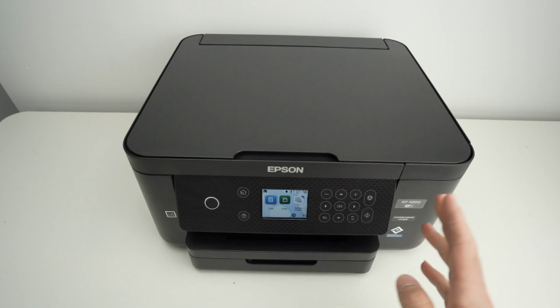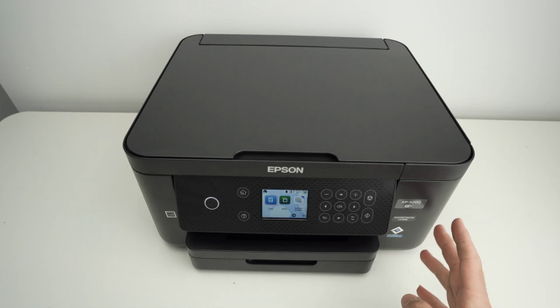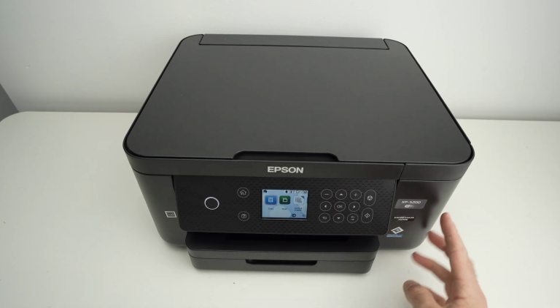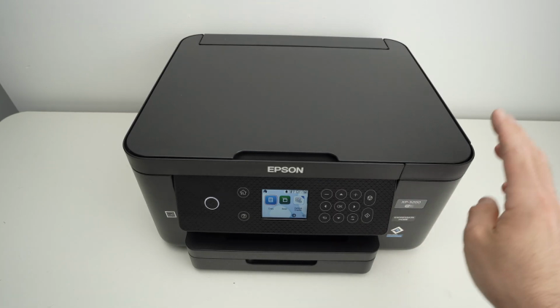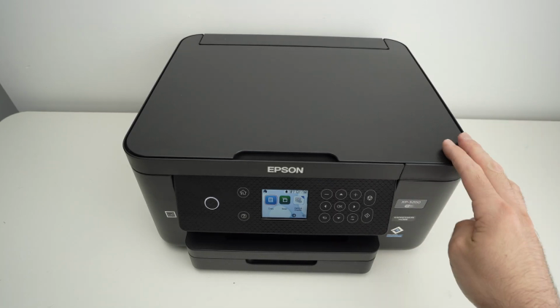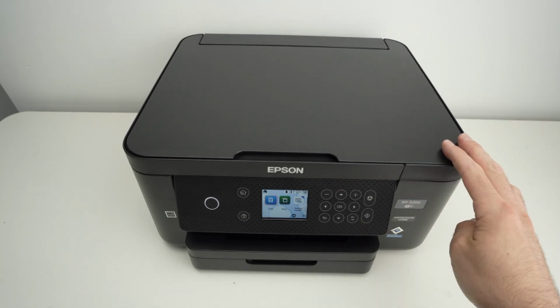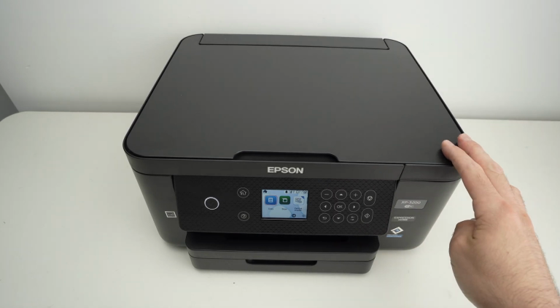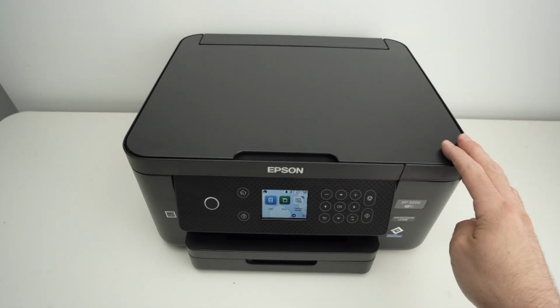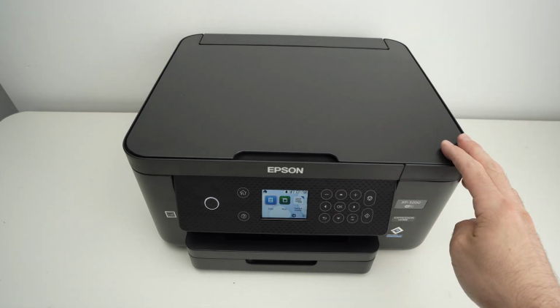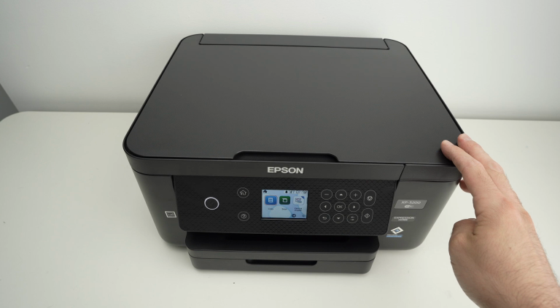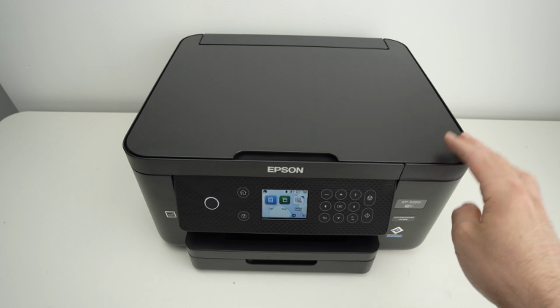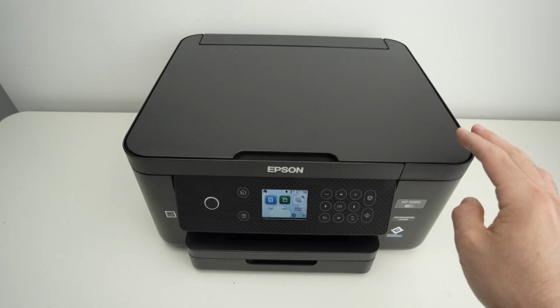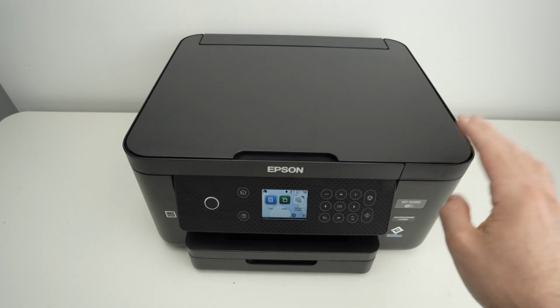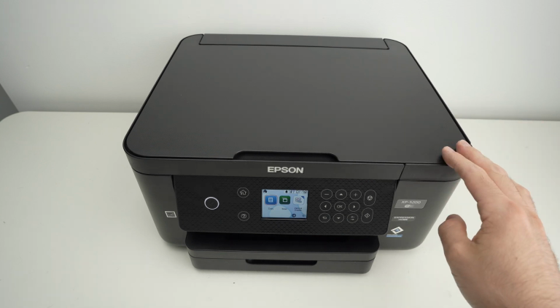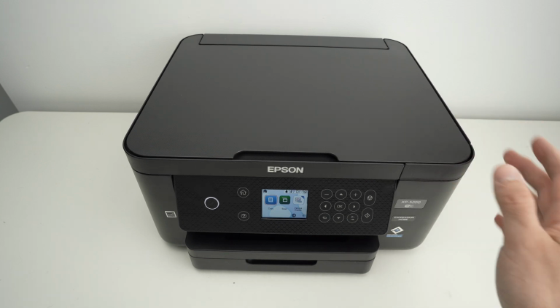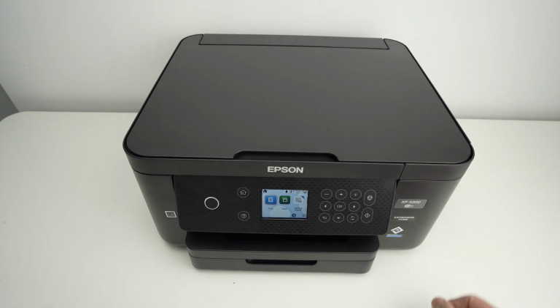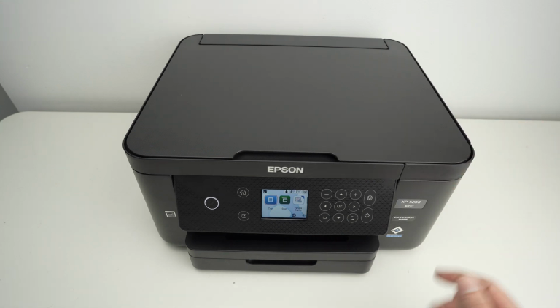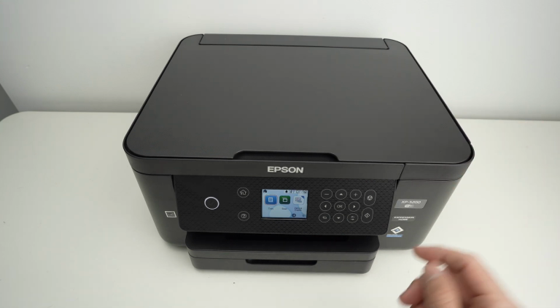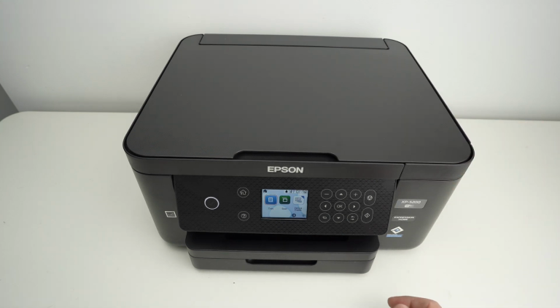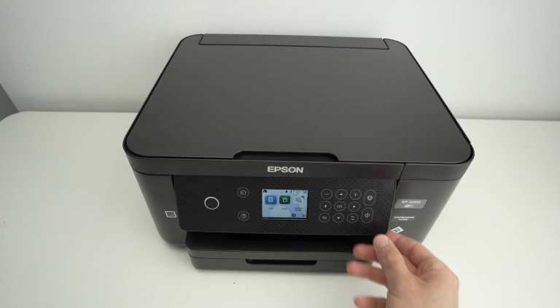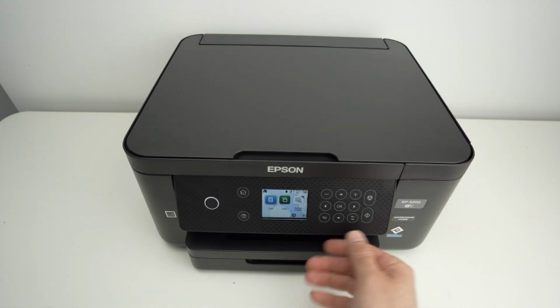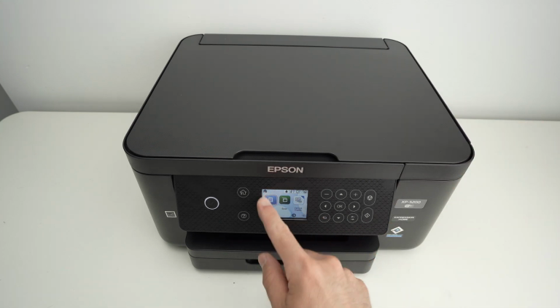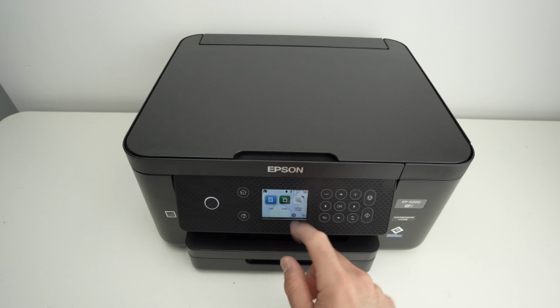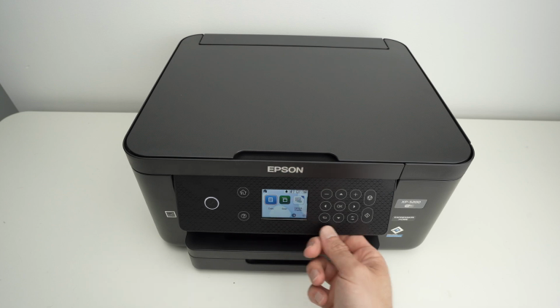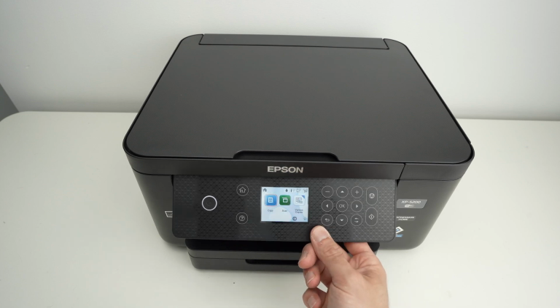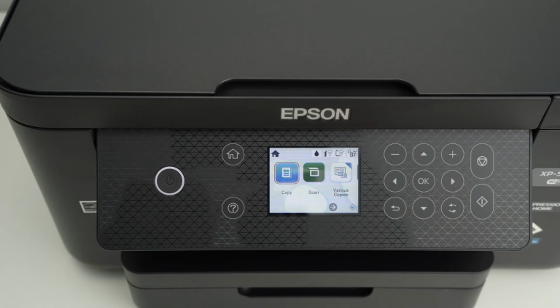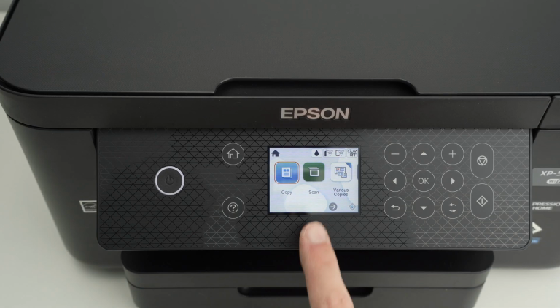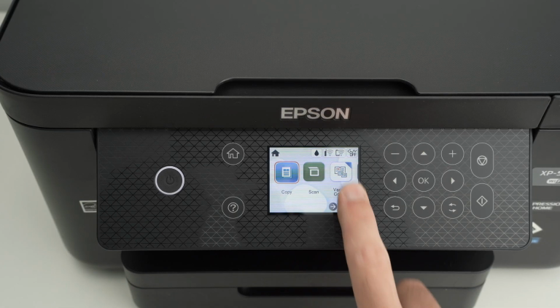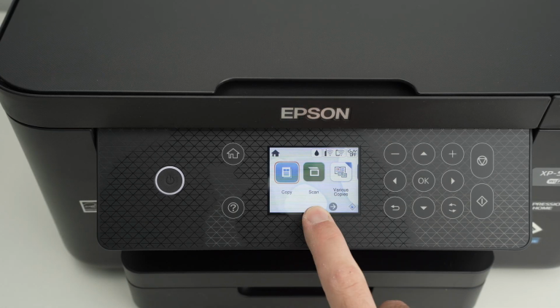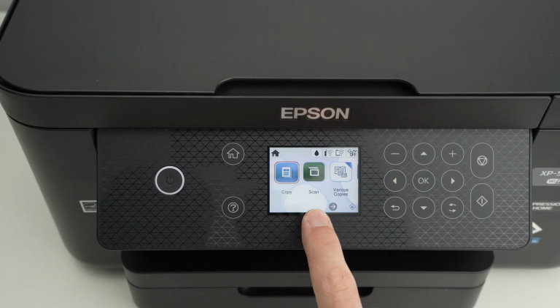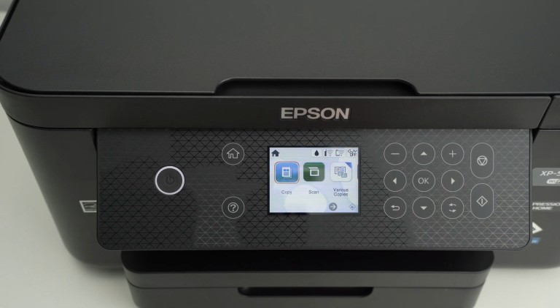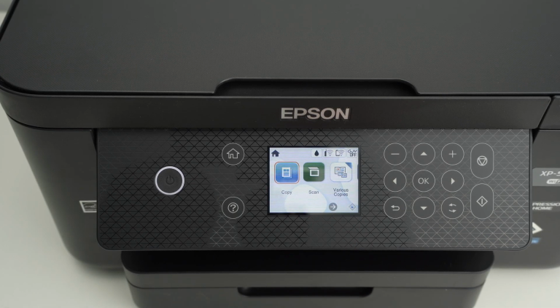In this video I'll show you how to connect your Epson XP-5200 to your Wi-Fi network. Let's get started right away. We'll go over here on this panel — this is the main screen of your Epson printer.